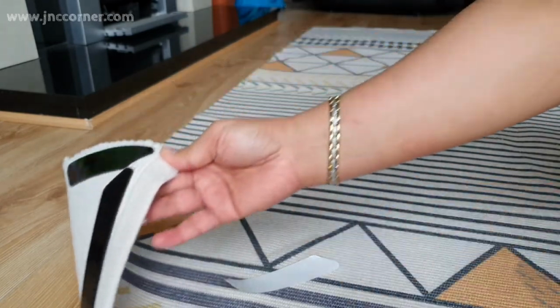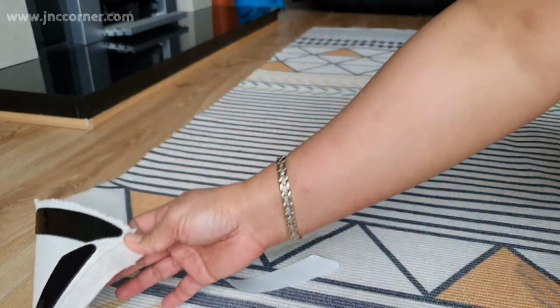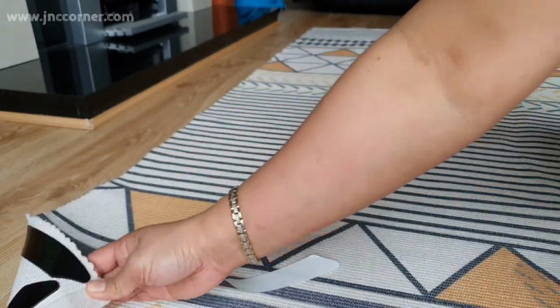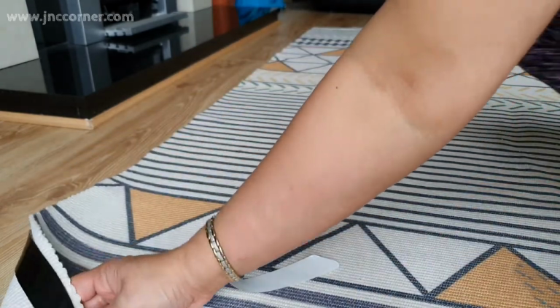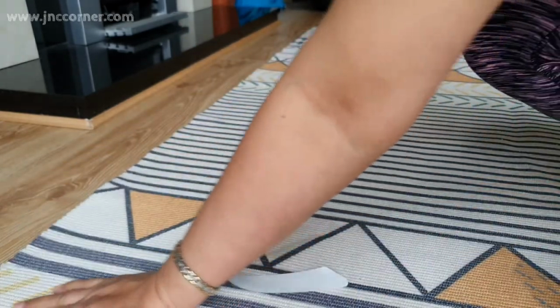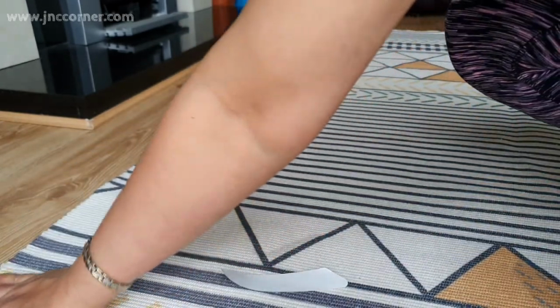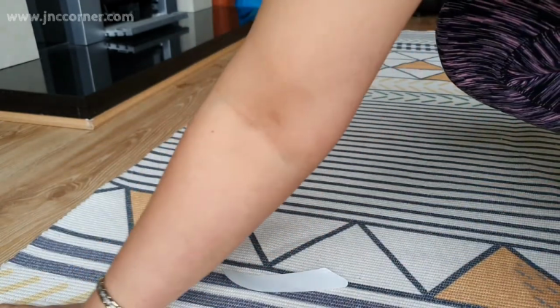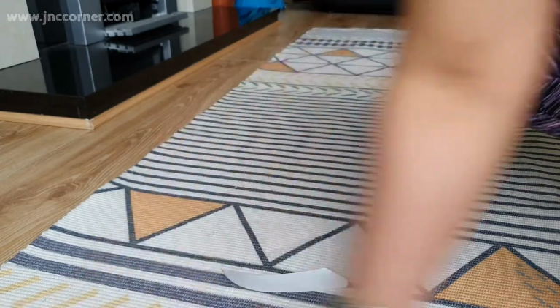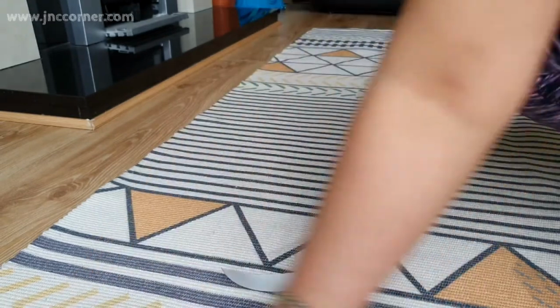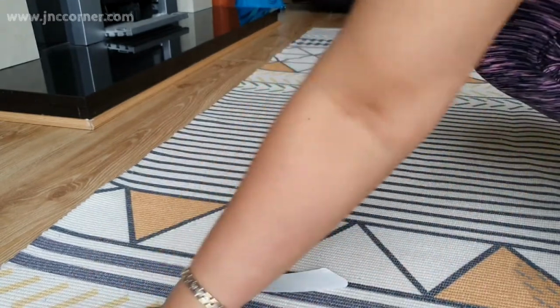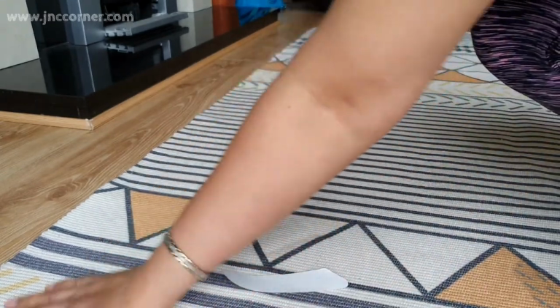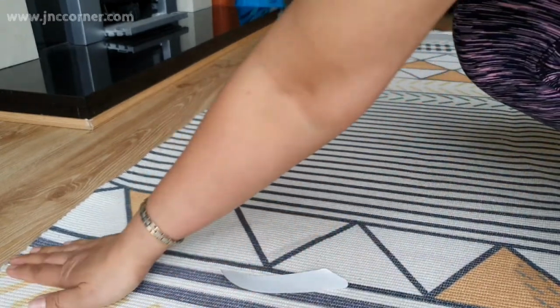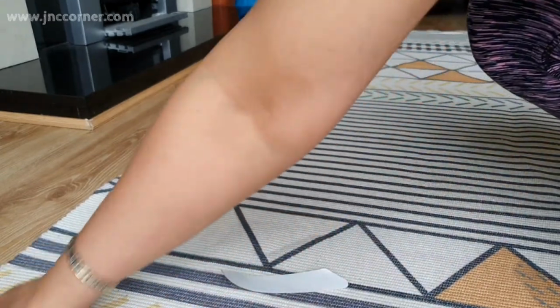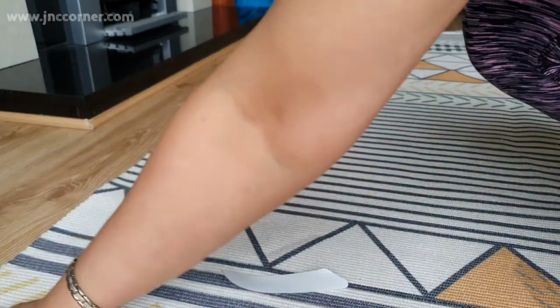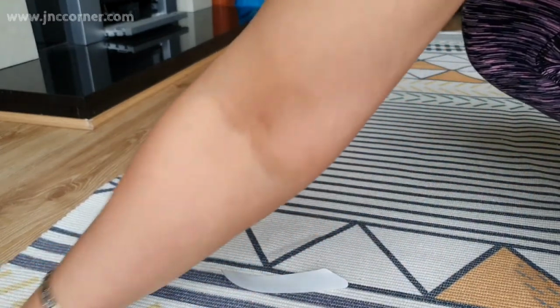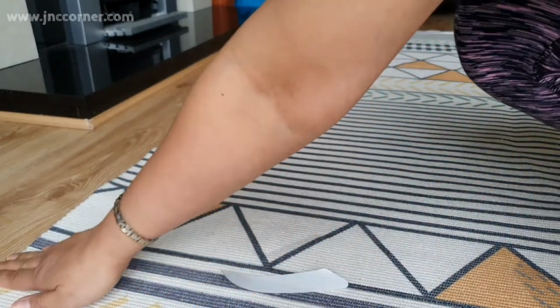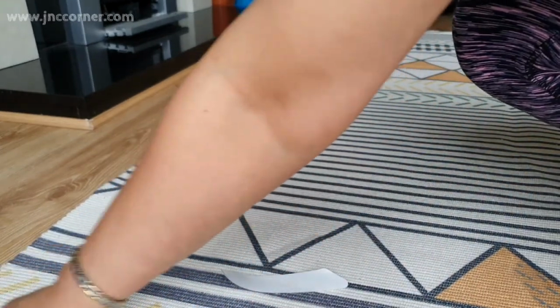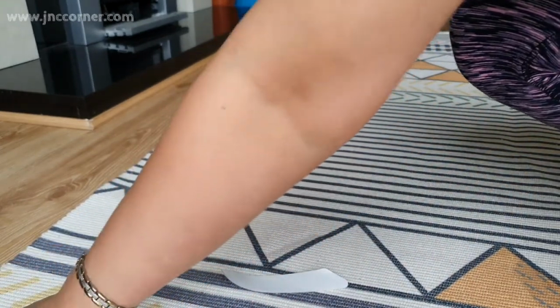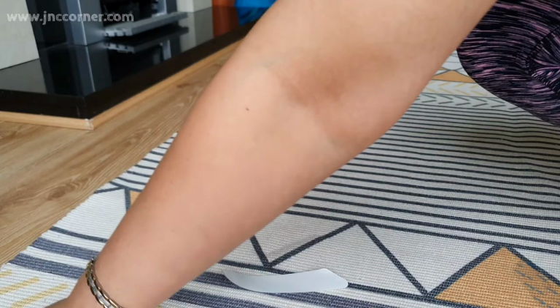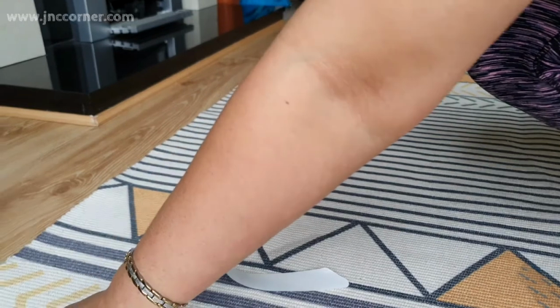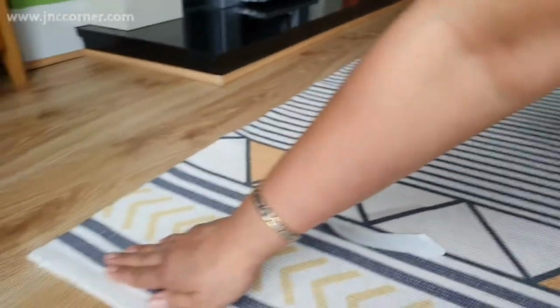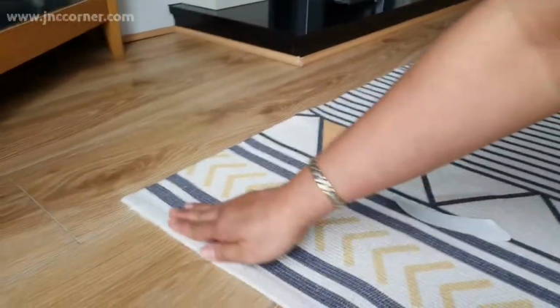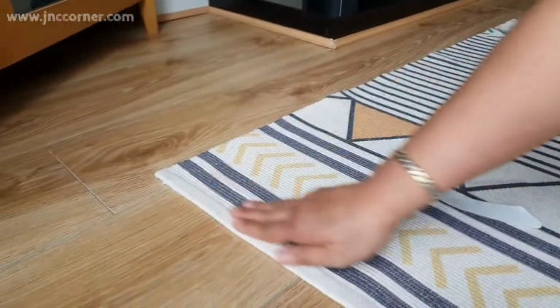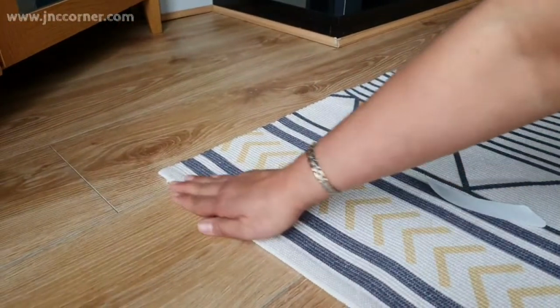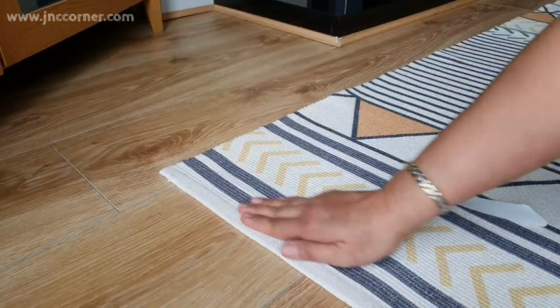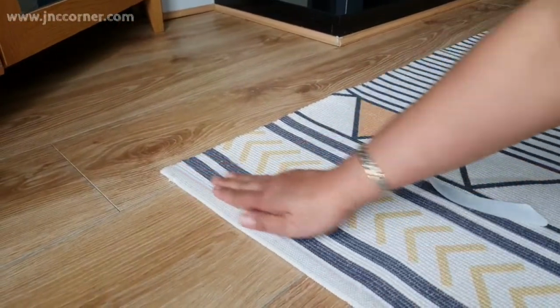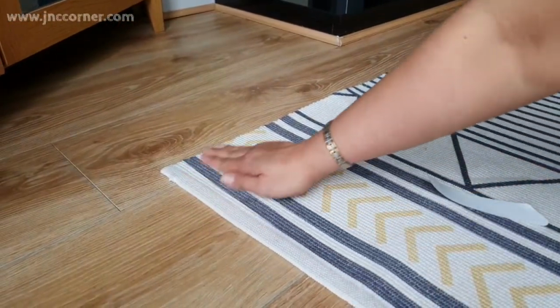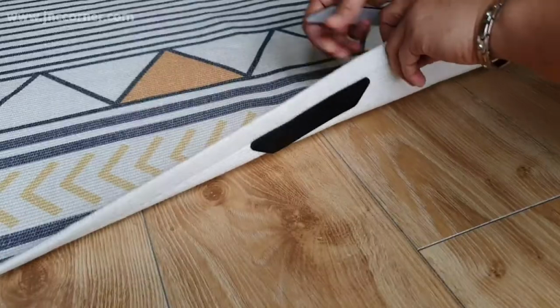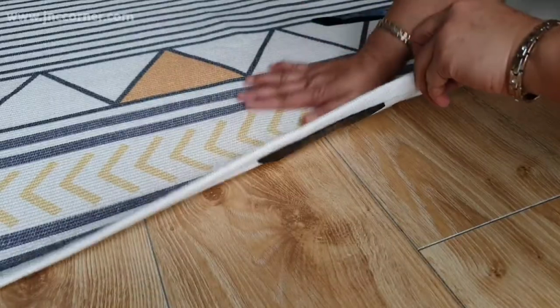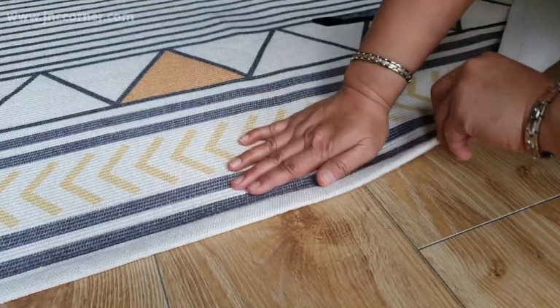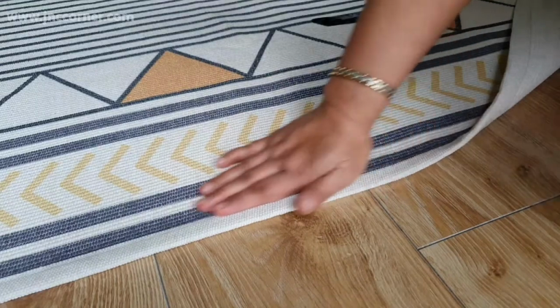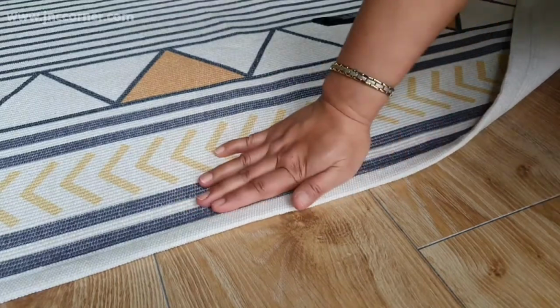When you're ready, just peel off the covering of the grip, then slowly apply it onto the floor. Press it hard again so that it will be stabilized in the area. Do this on the rest of the sides of the rug.